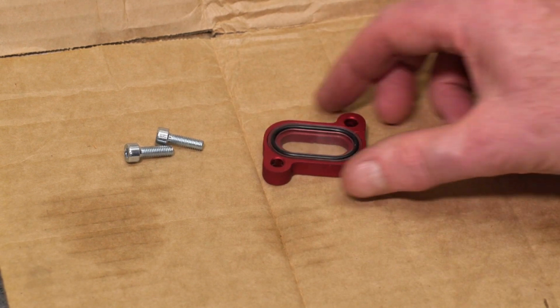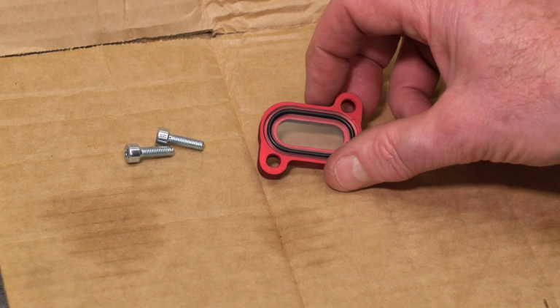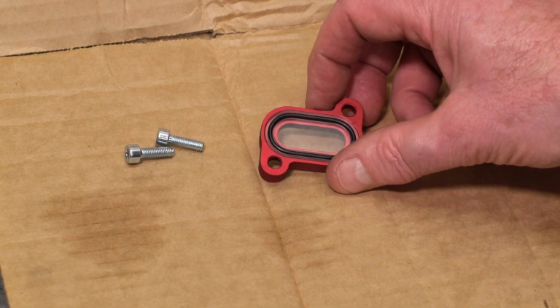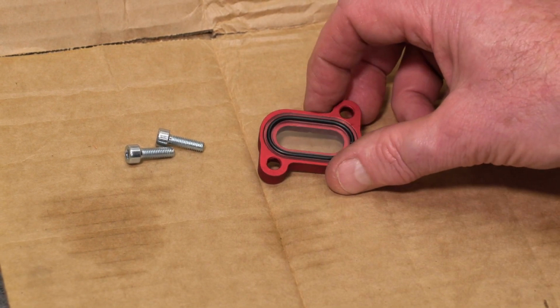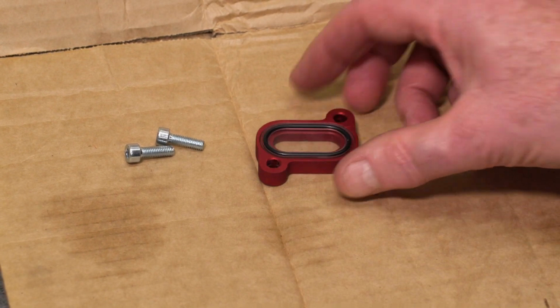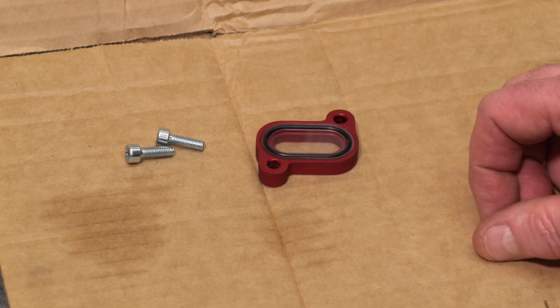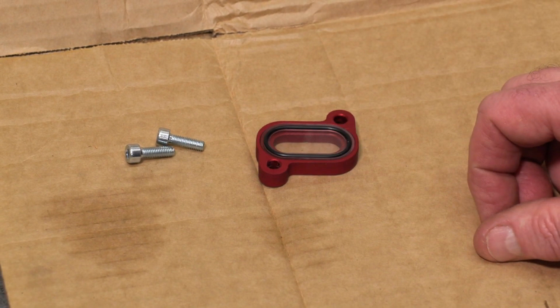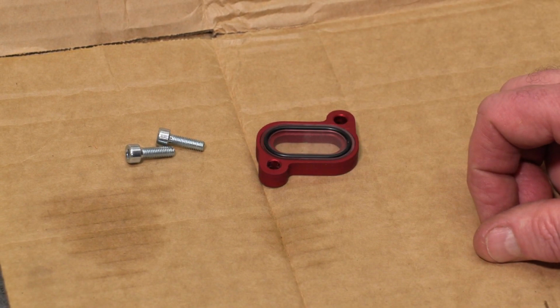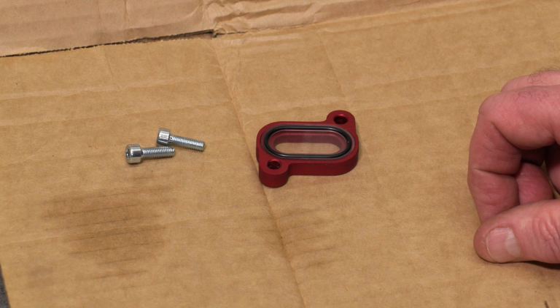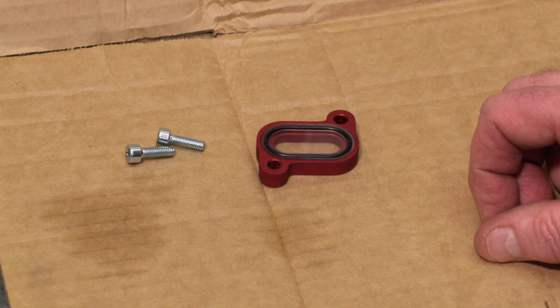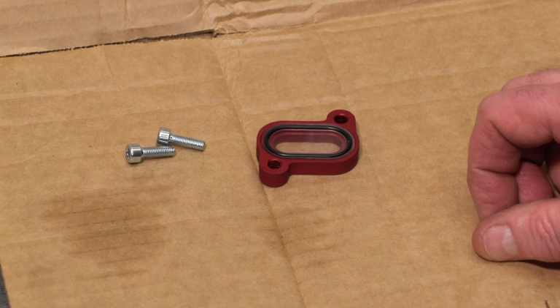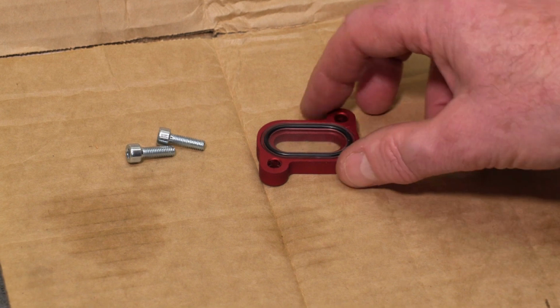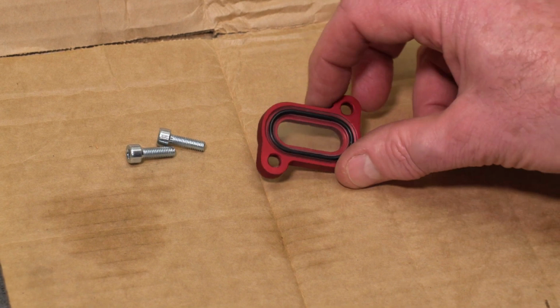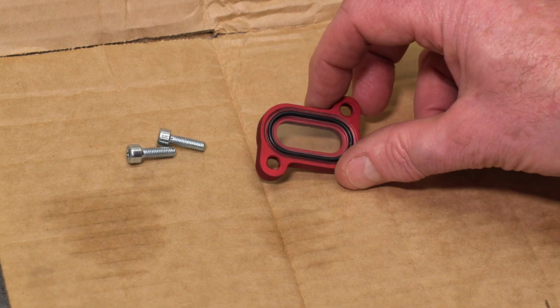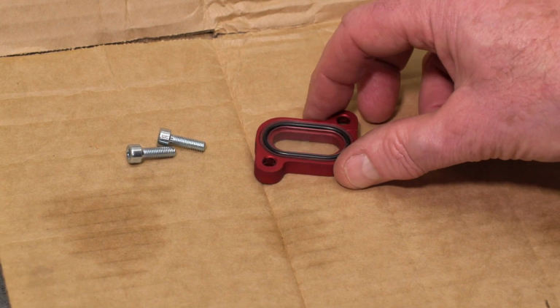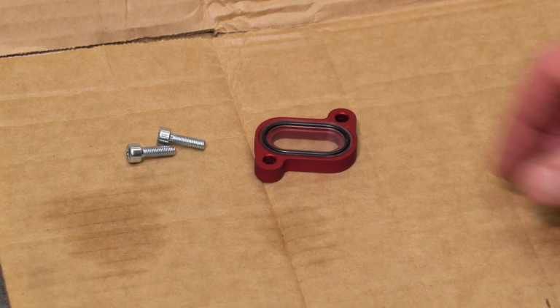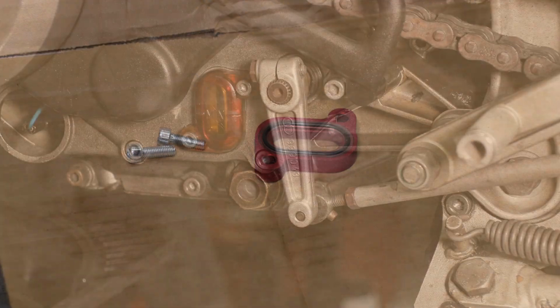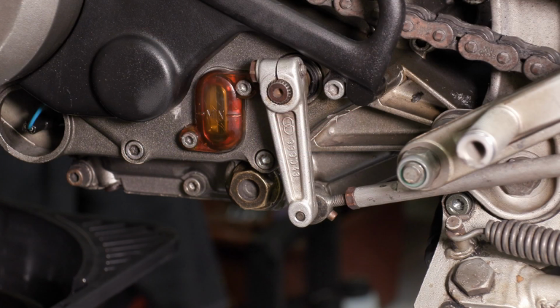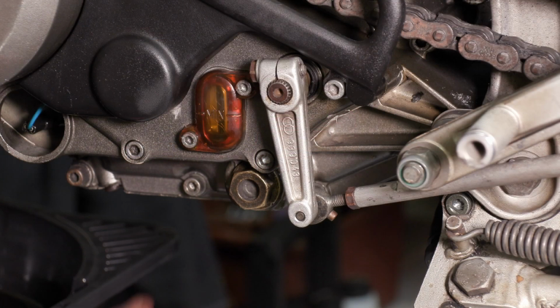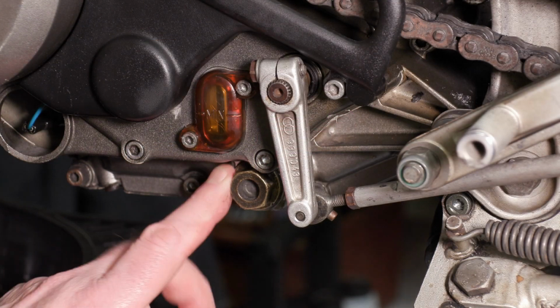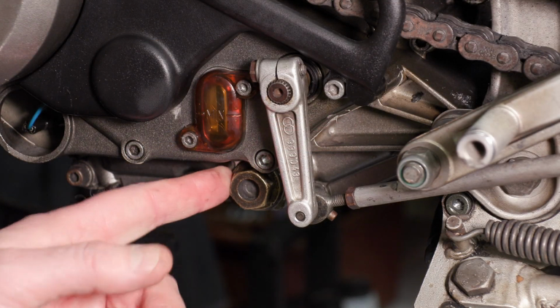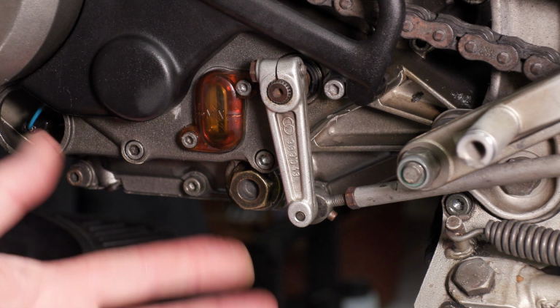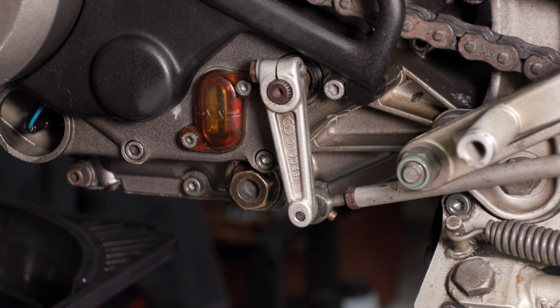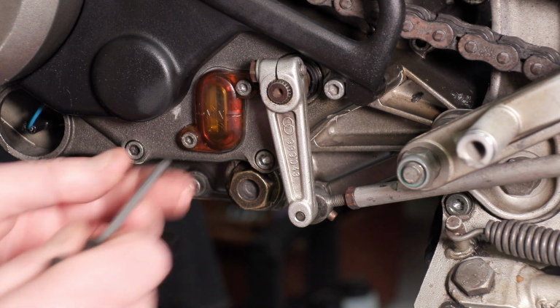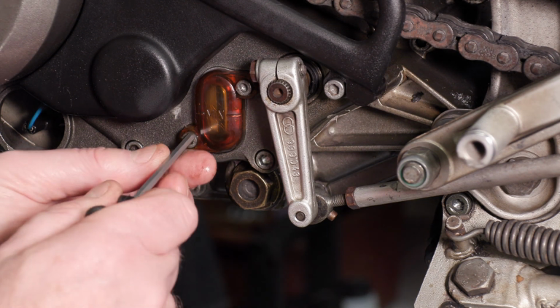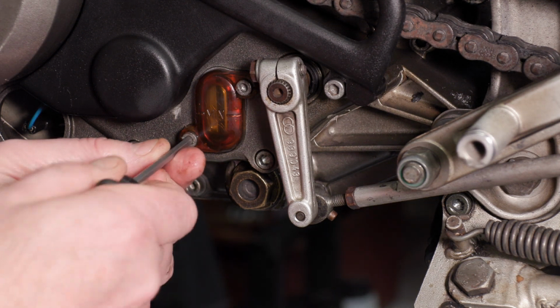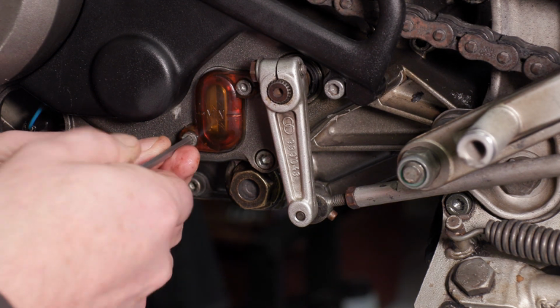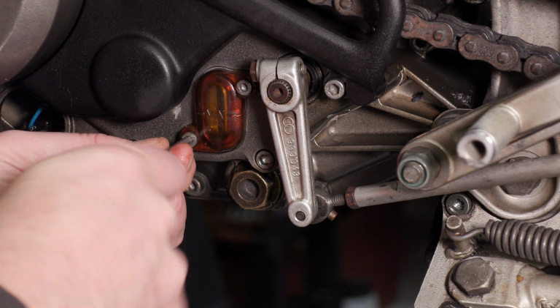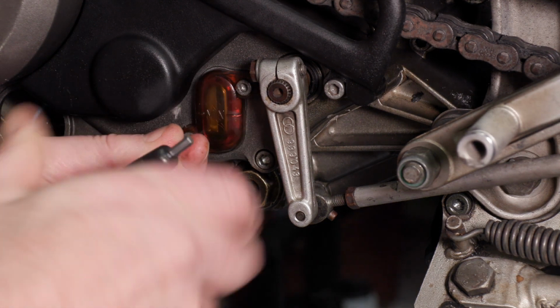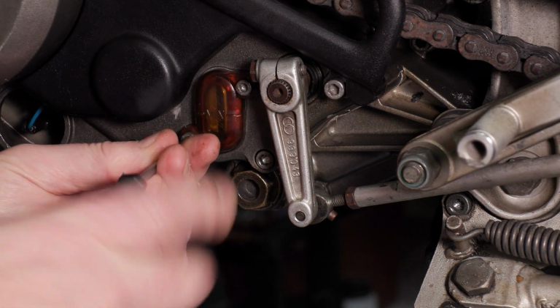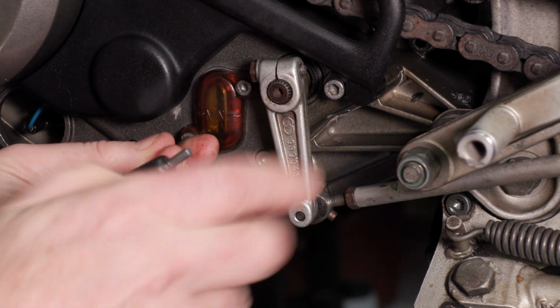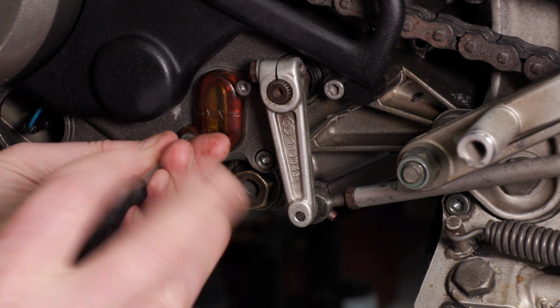My next job is to actually drain the oil on the bike and take the old sight glass off. I've already drained the oil and put the sump plug back in. Now I'll just remove the sight glass.